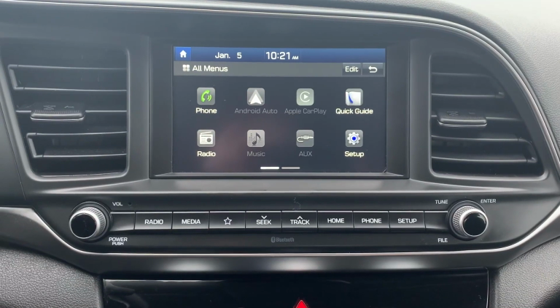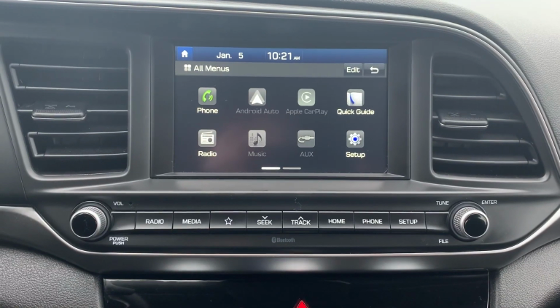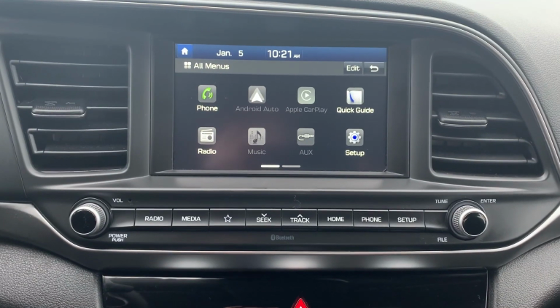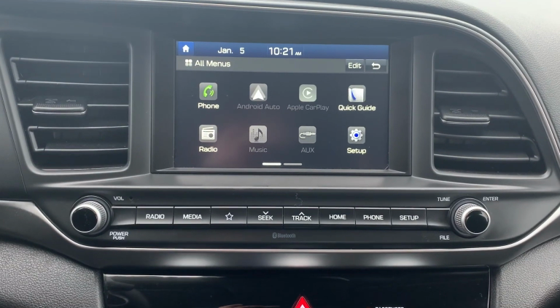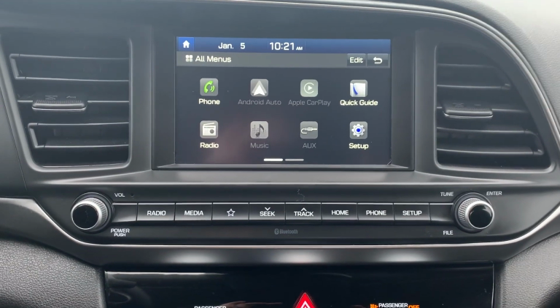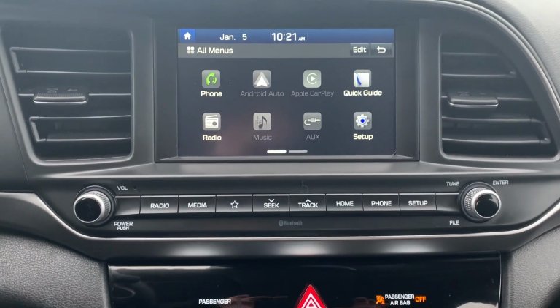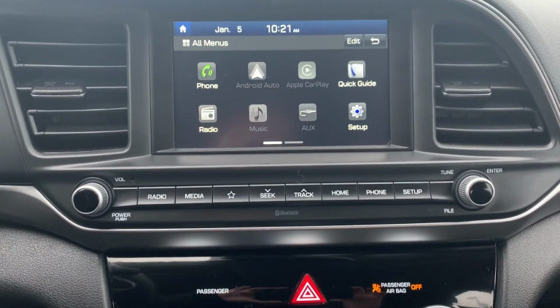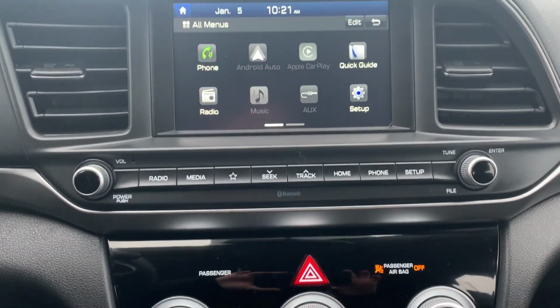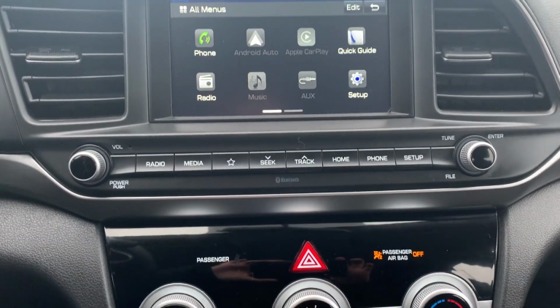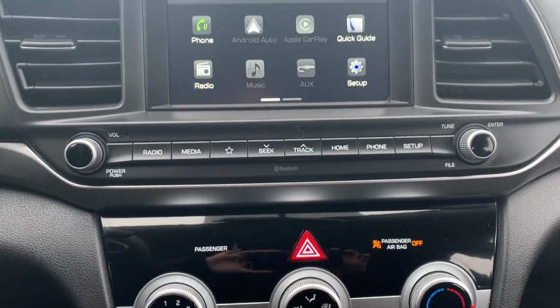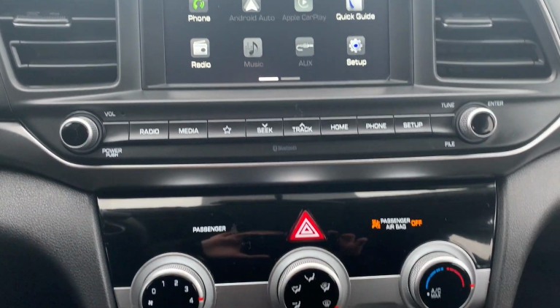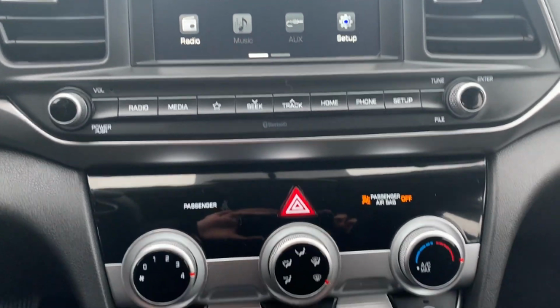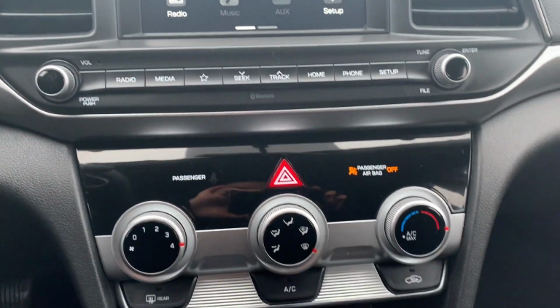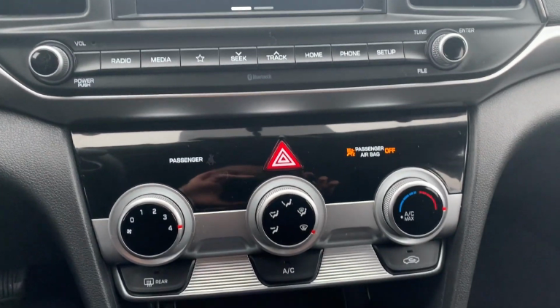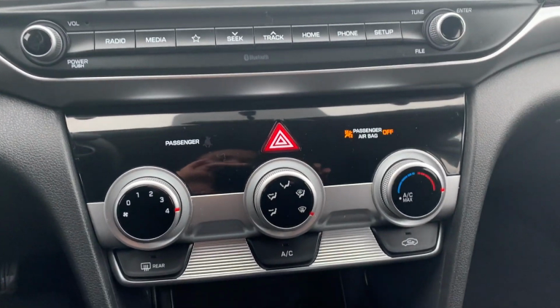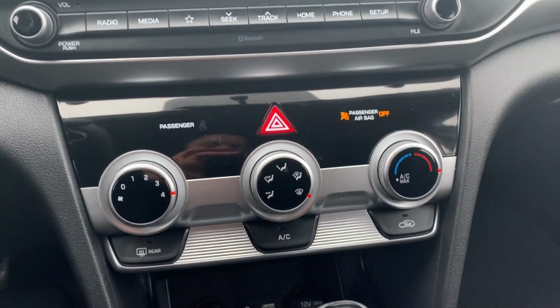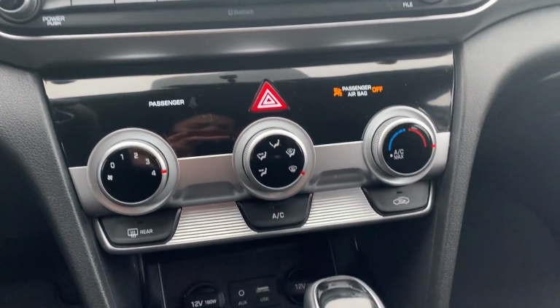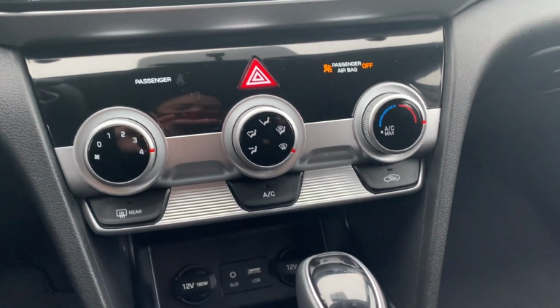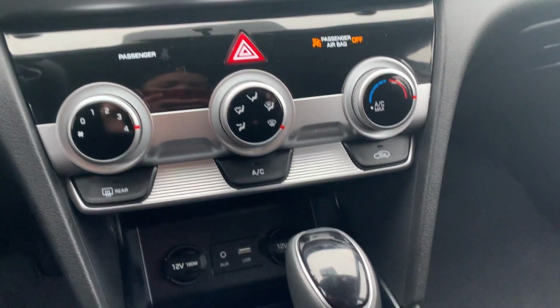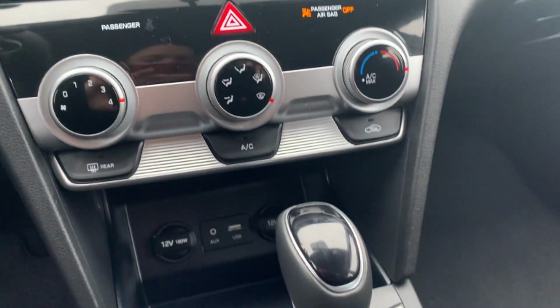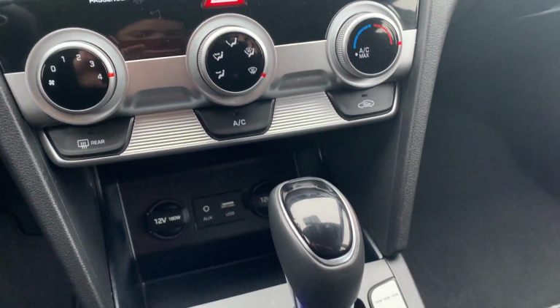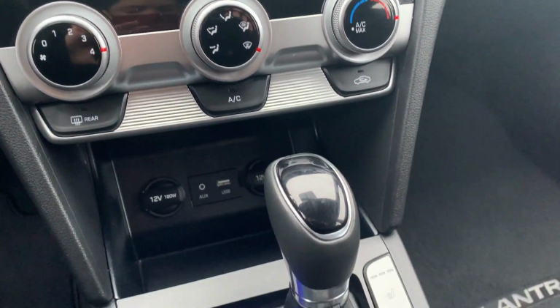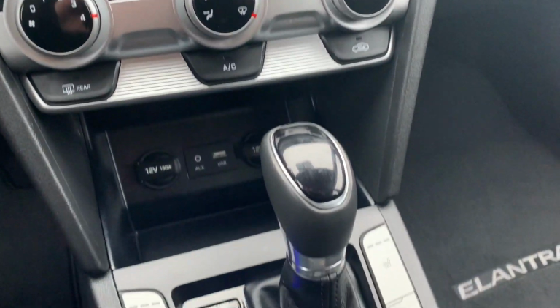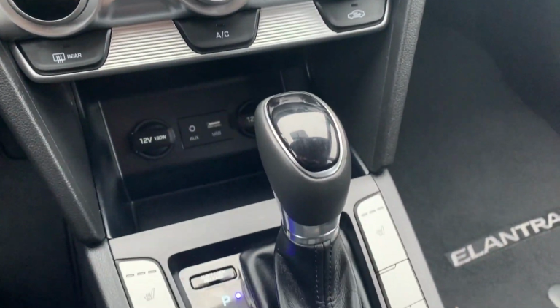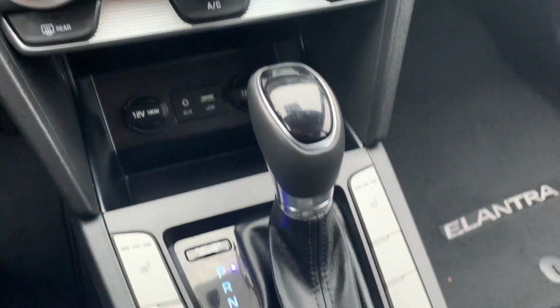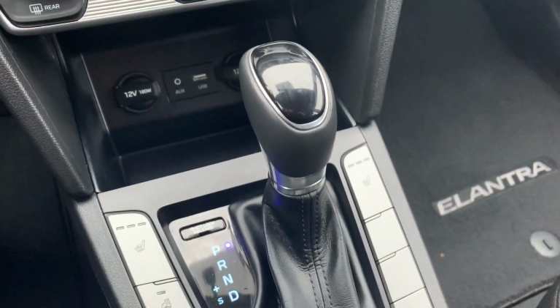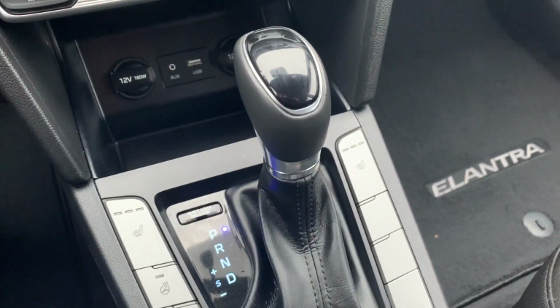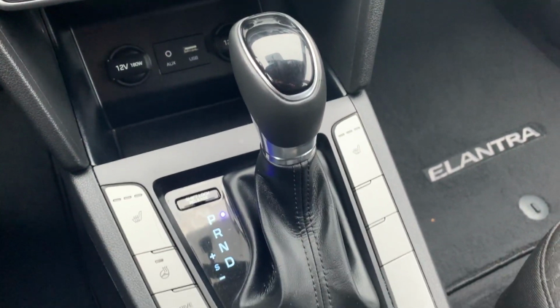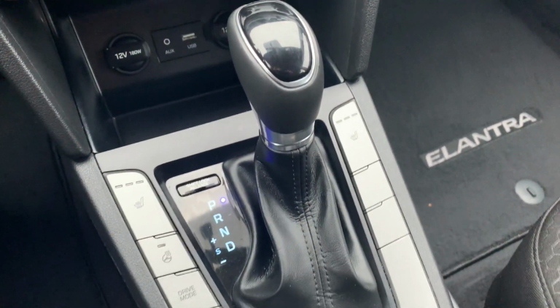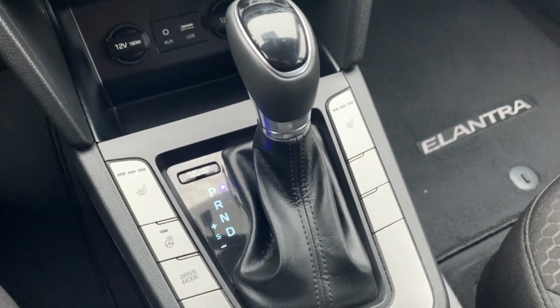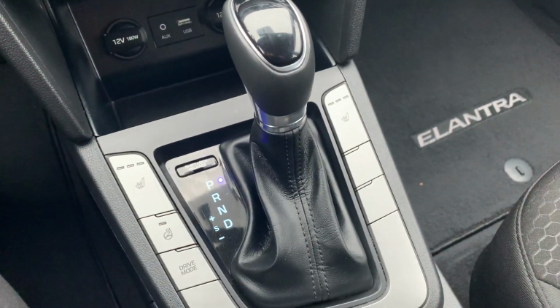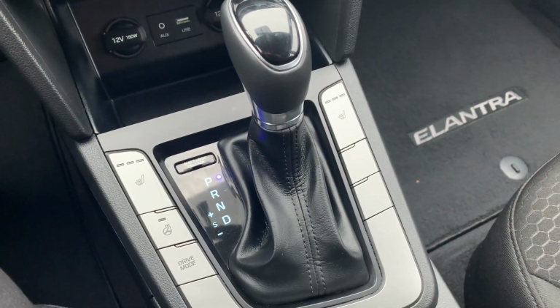This vehicle has Android Auto and Apple CarPlay. Heated seating for both the driver and the passenger, as well as a heated steering wheel.